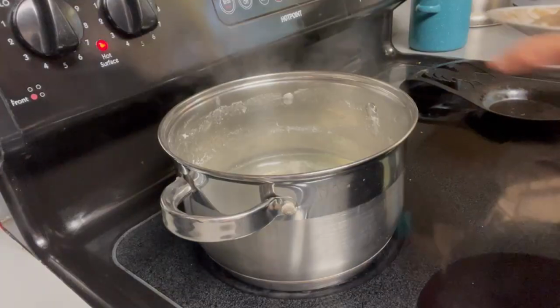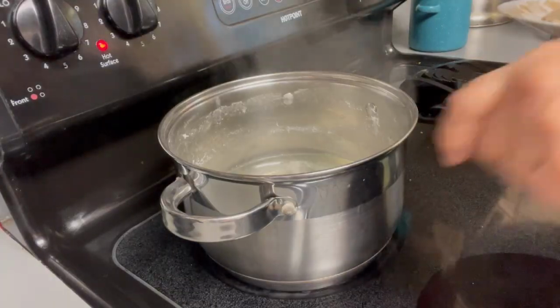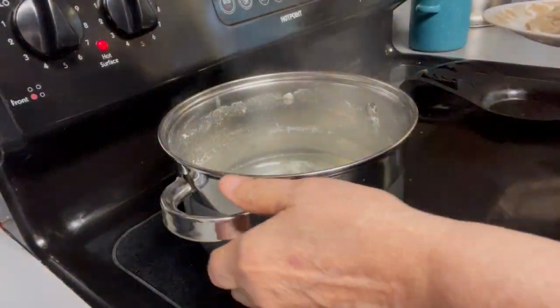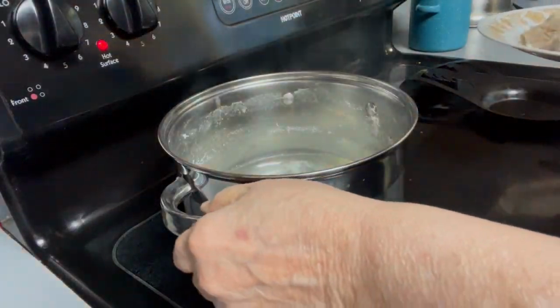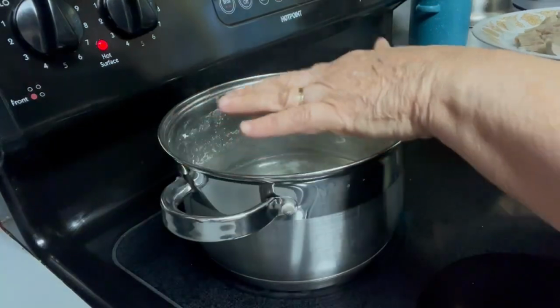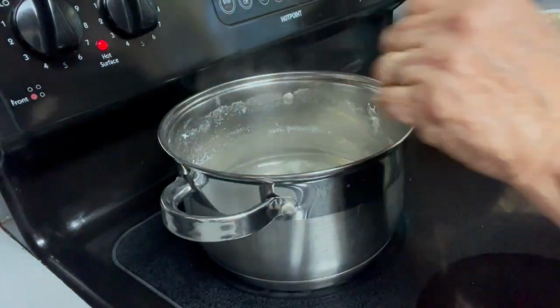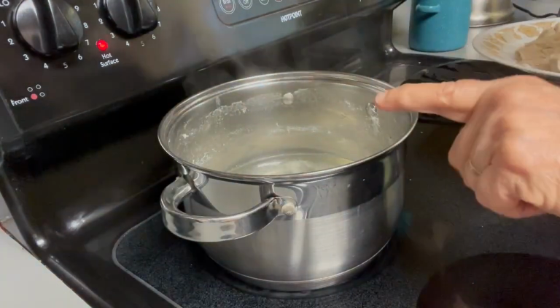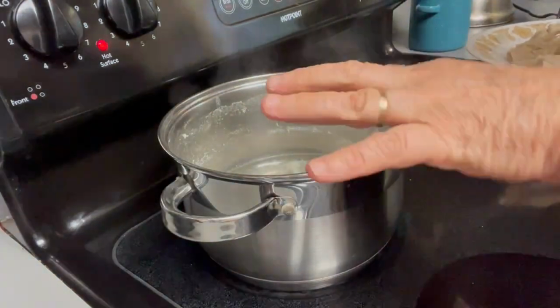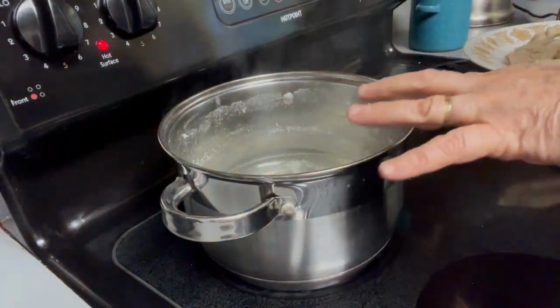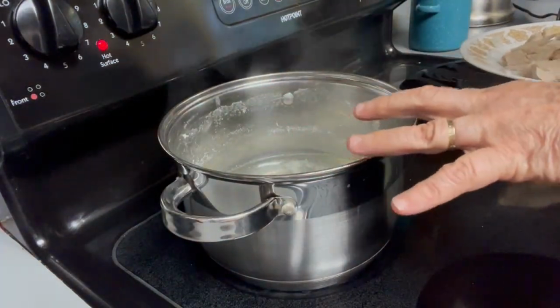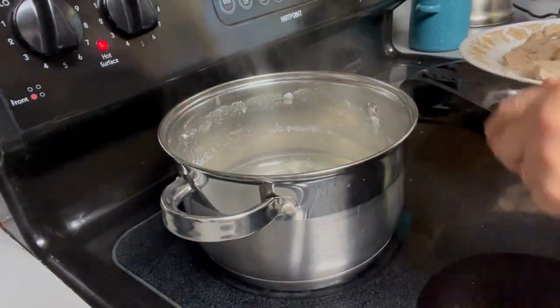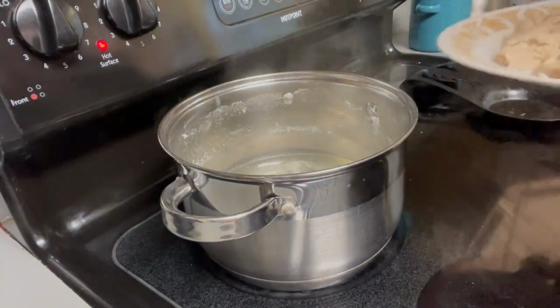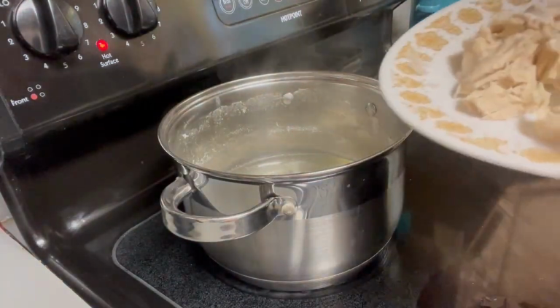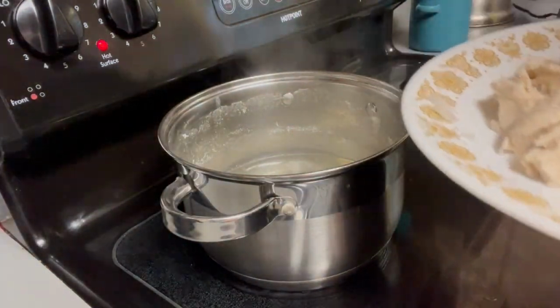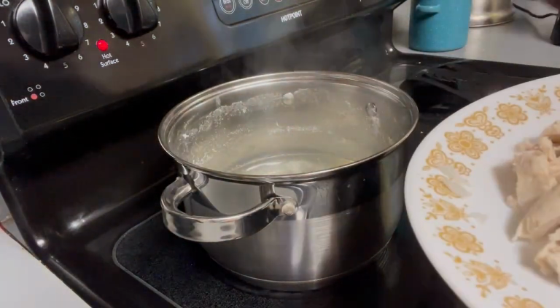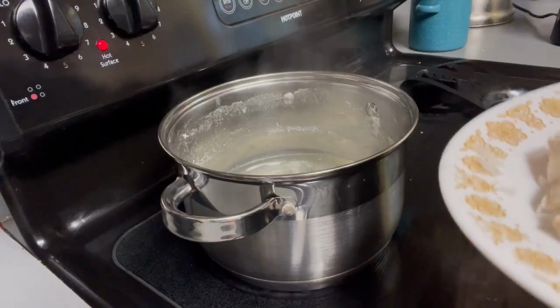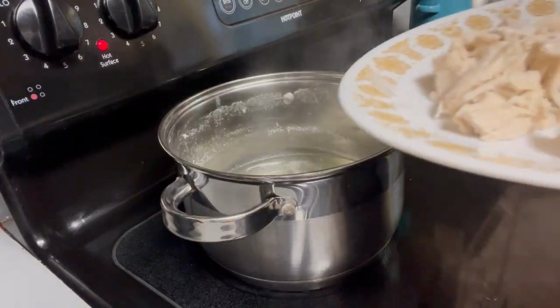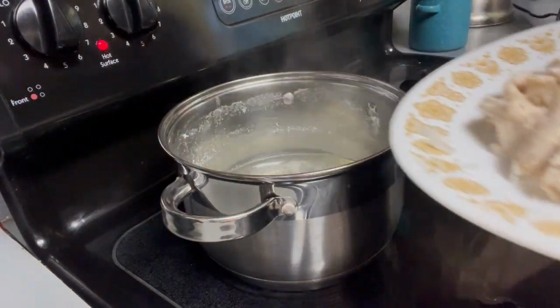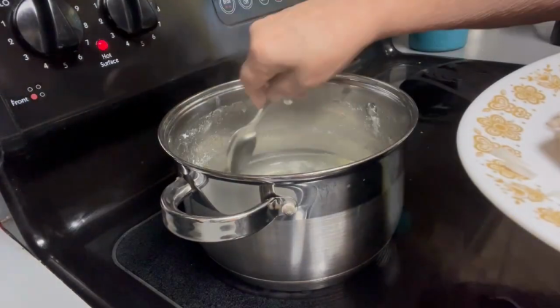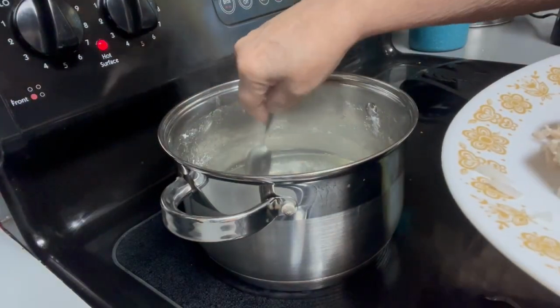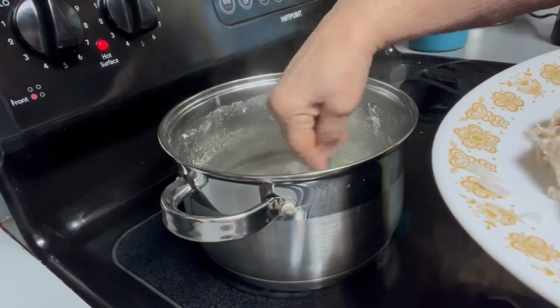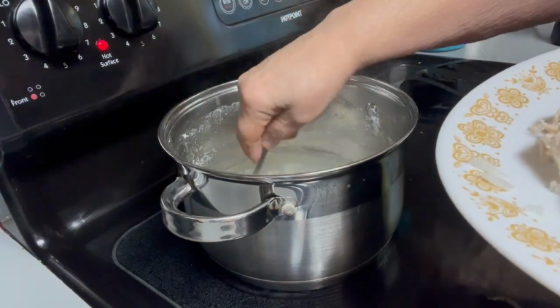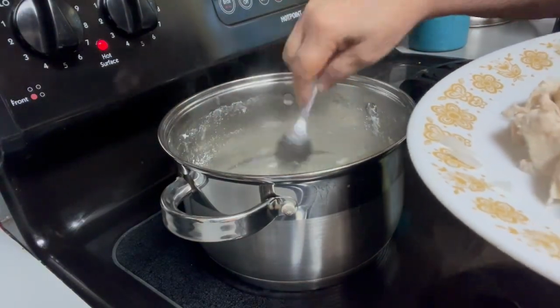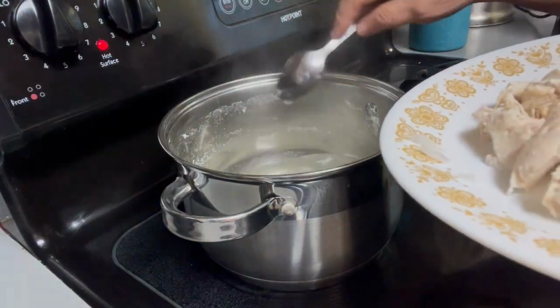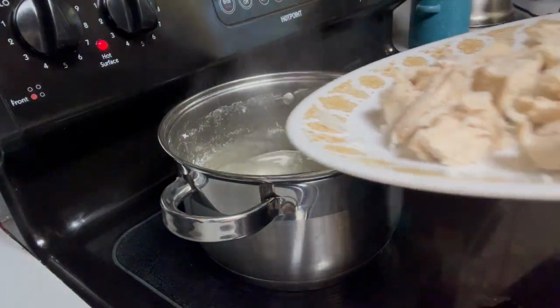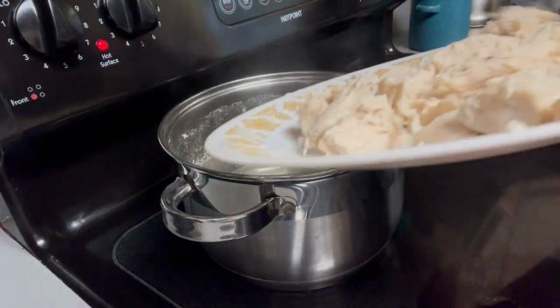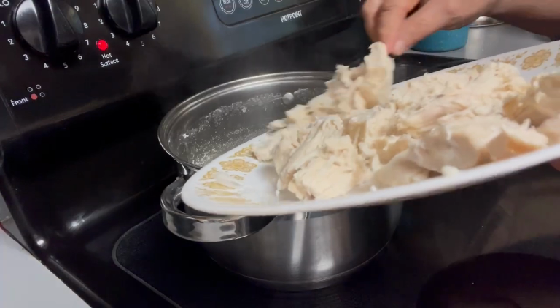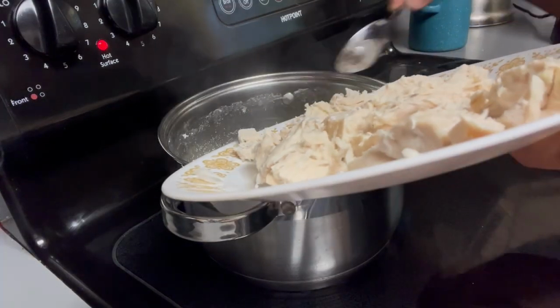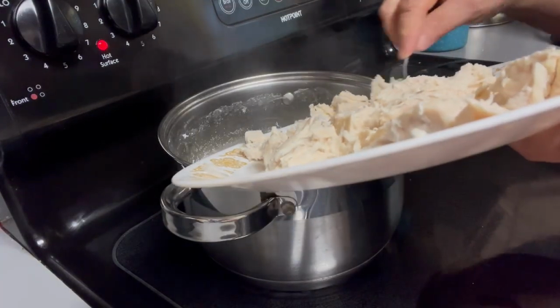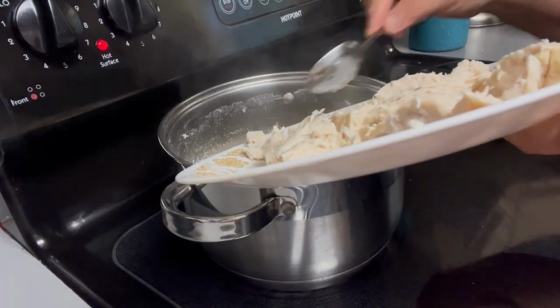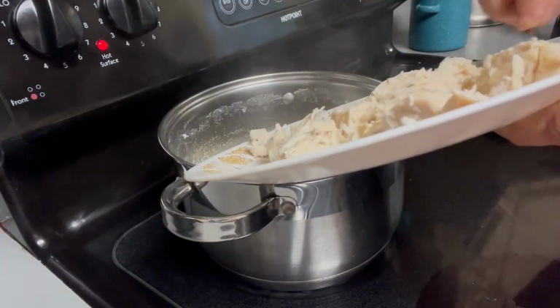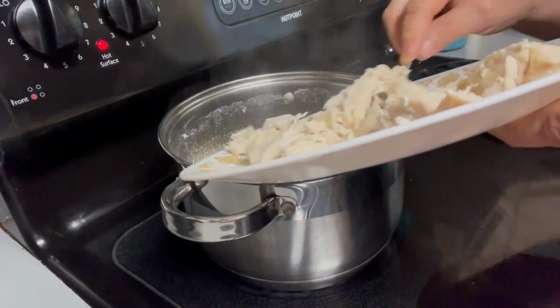So this is the pot I just boiled the two chicken breasts in, and I'm going to use what's left of that down here and just add the chicken broth in there.